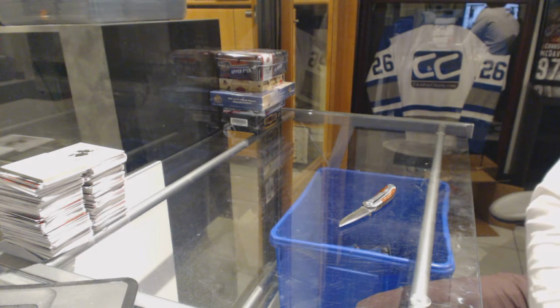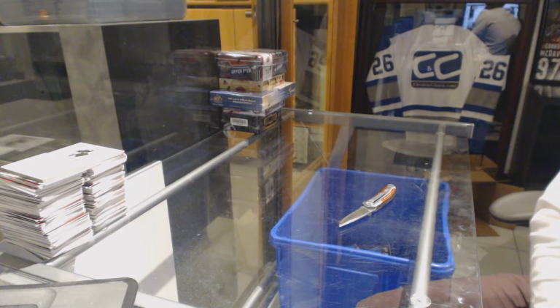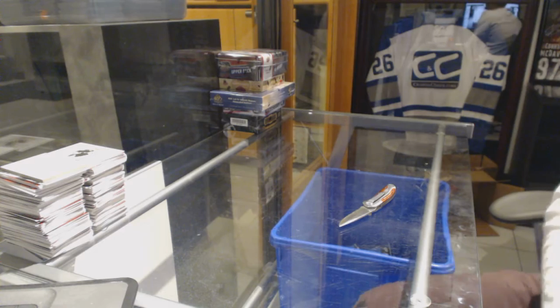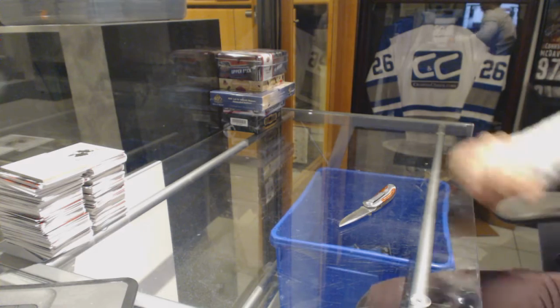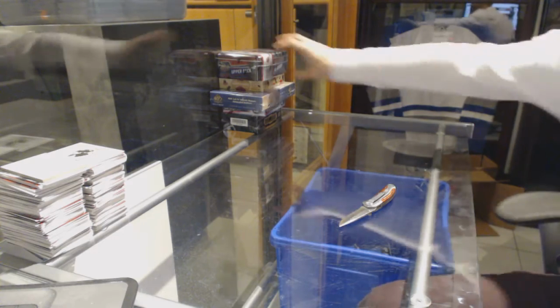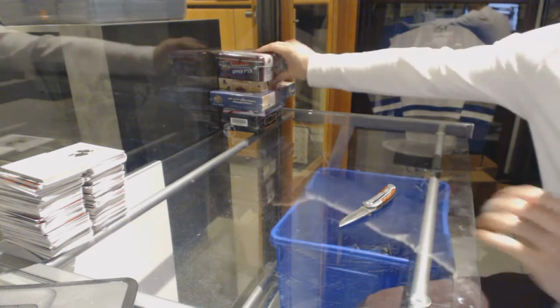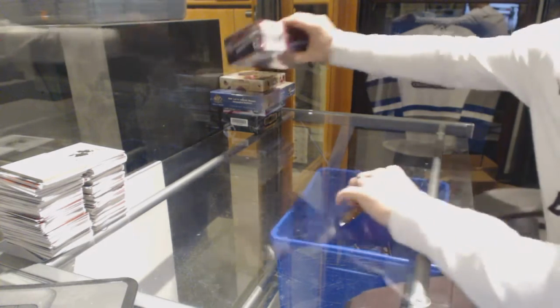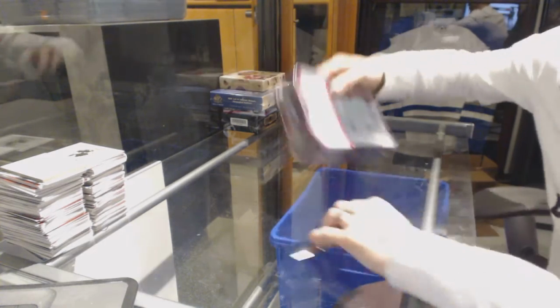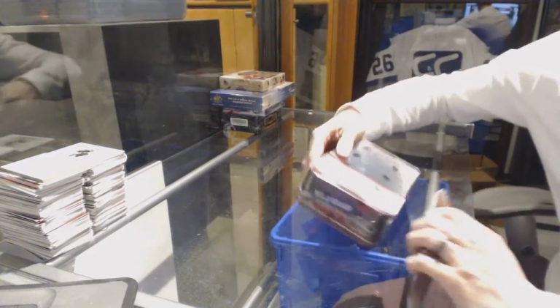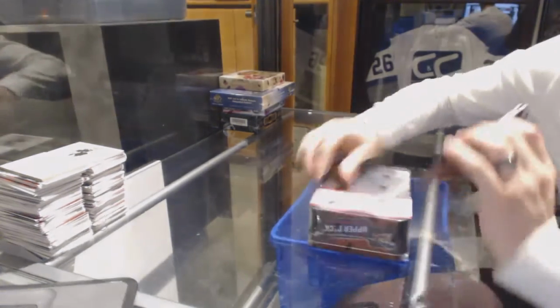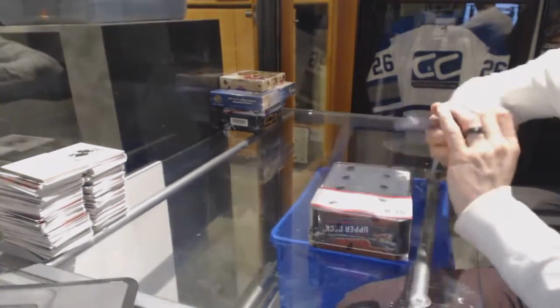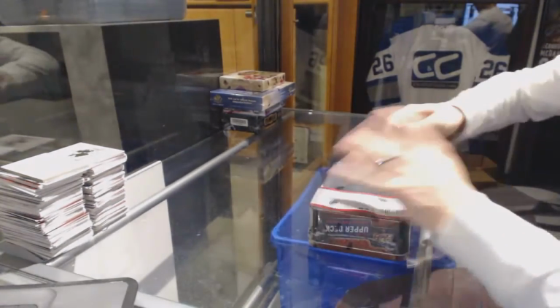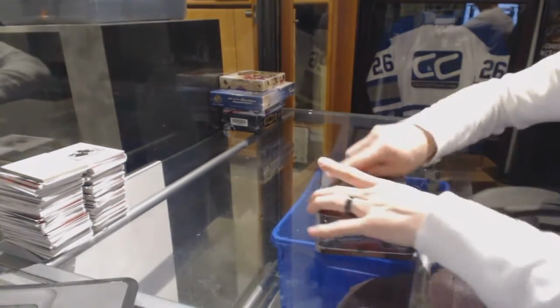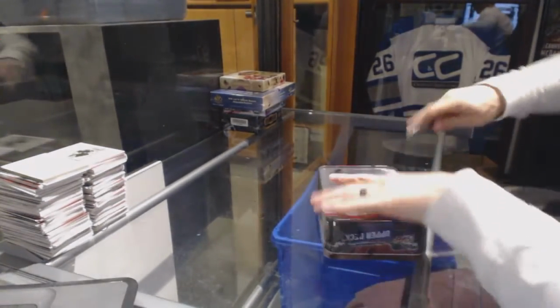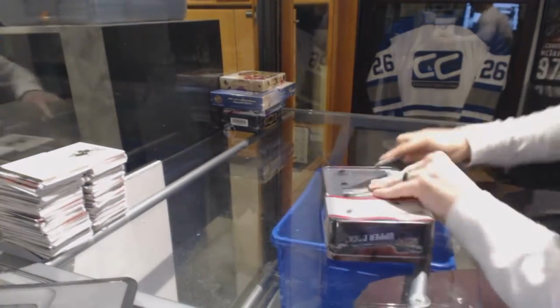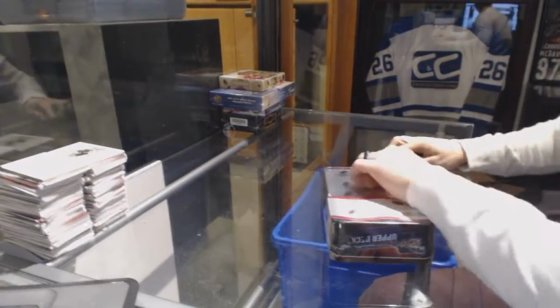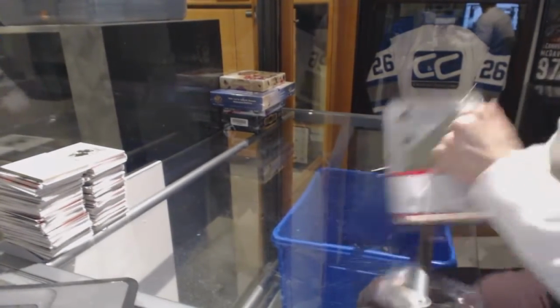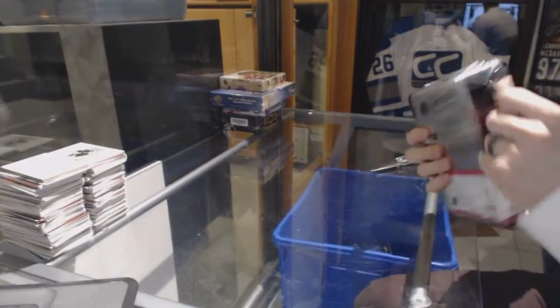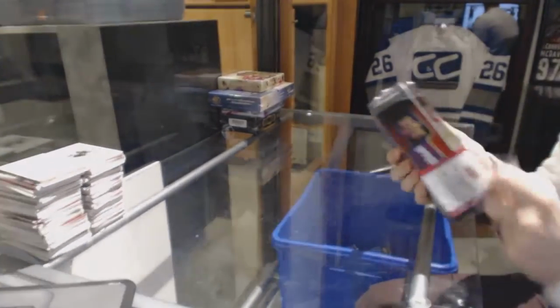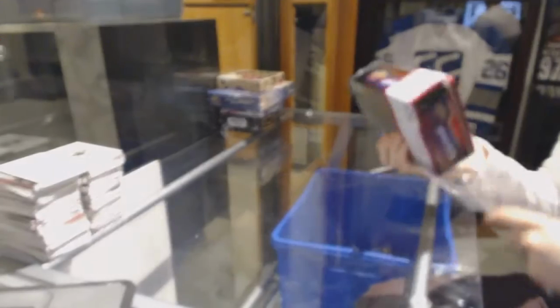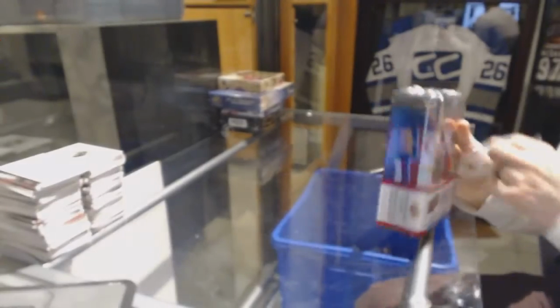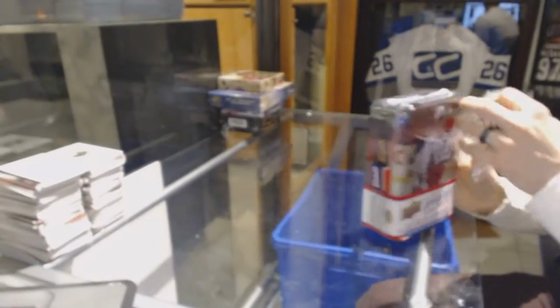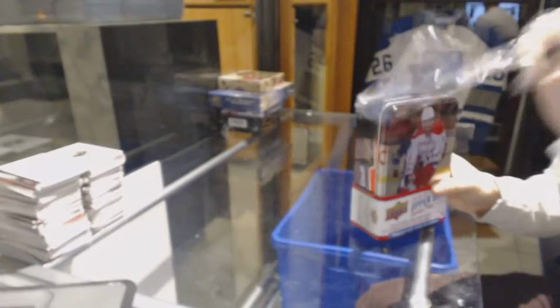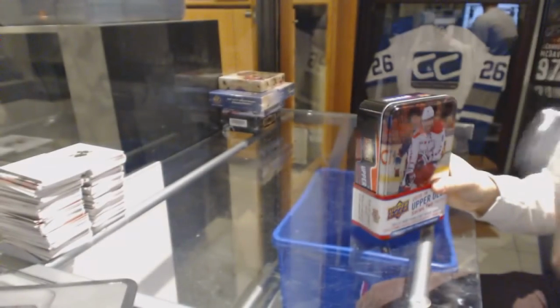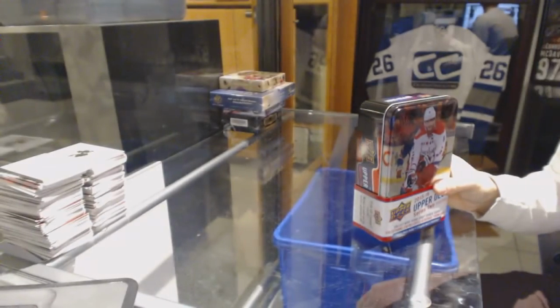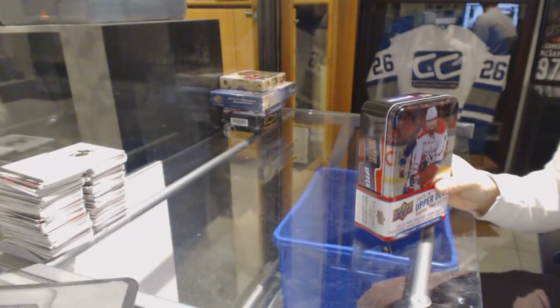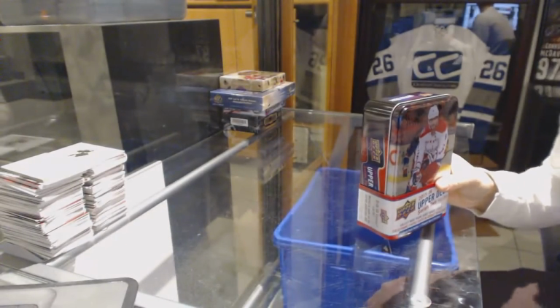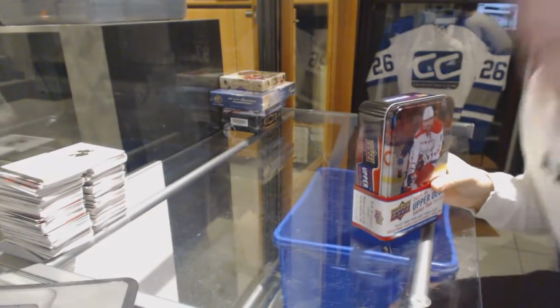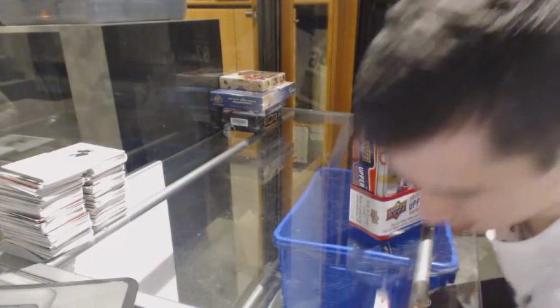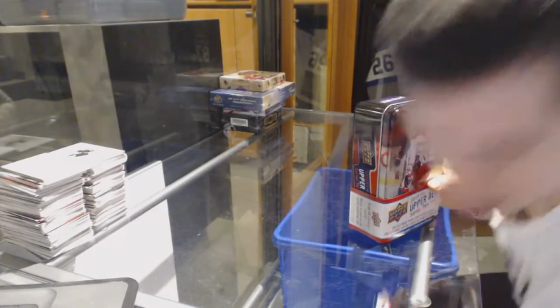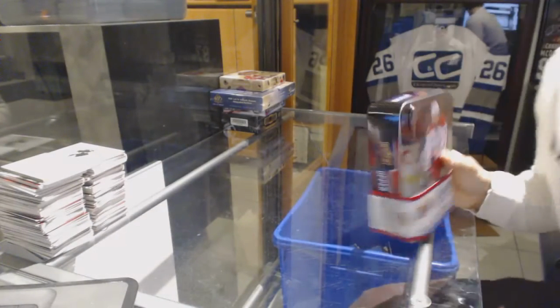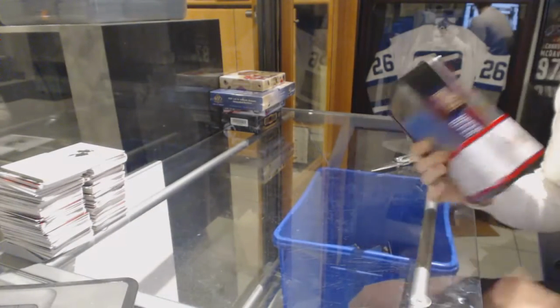Here we go. C&C group rate number 6575. We're going to start with the 15-16 Series 2, 10, and 16-17 Artifacts.